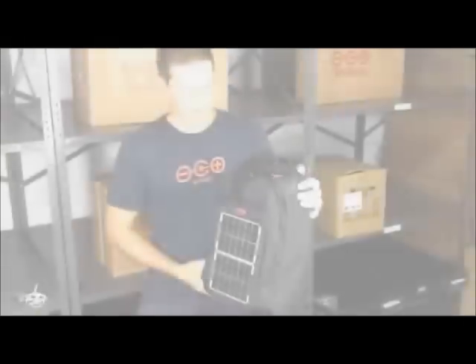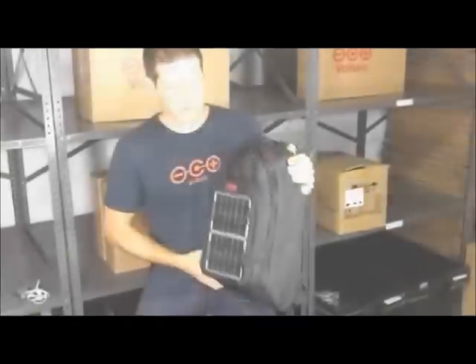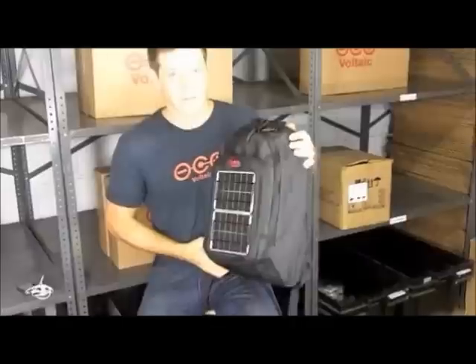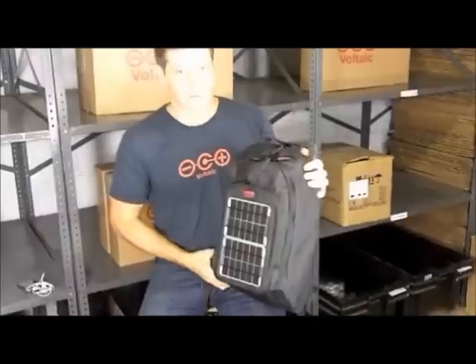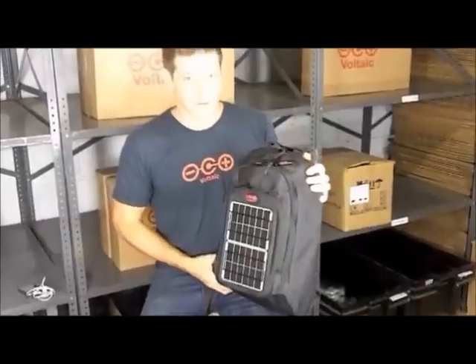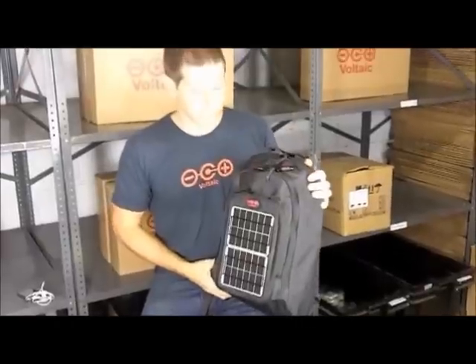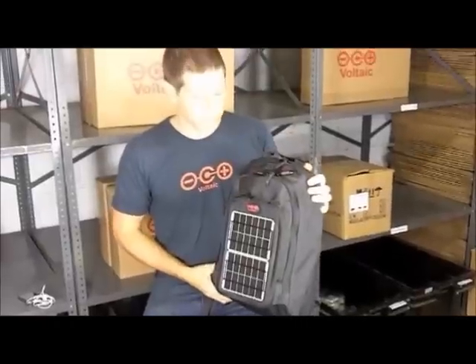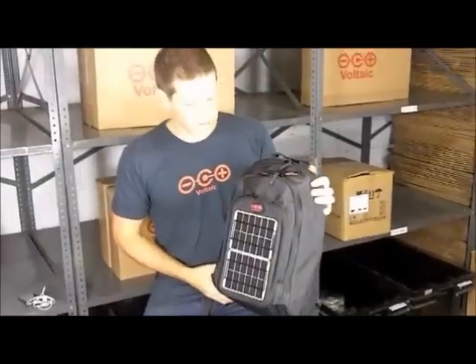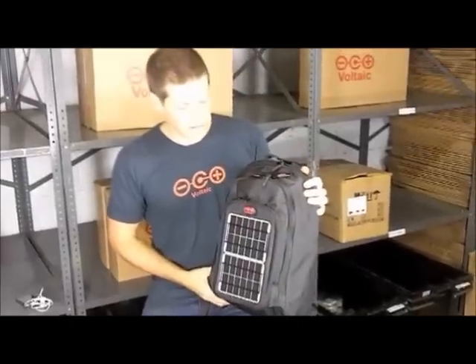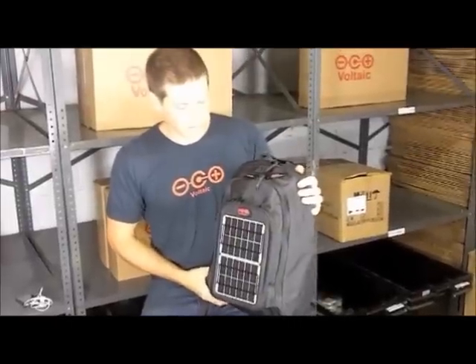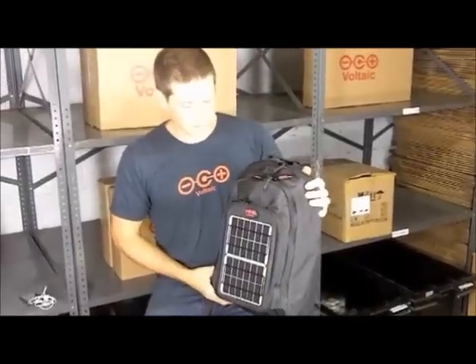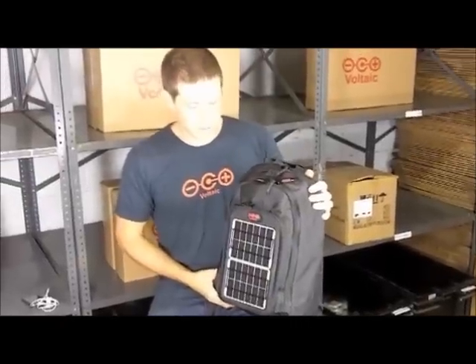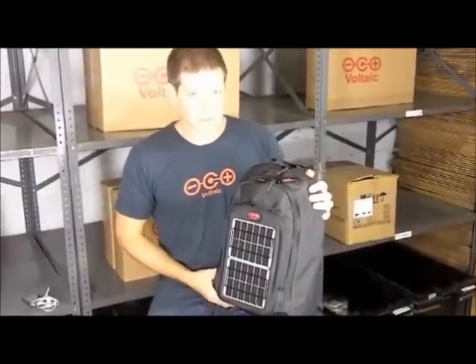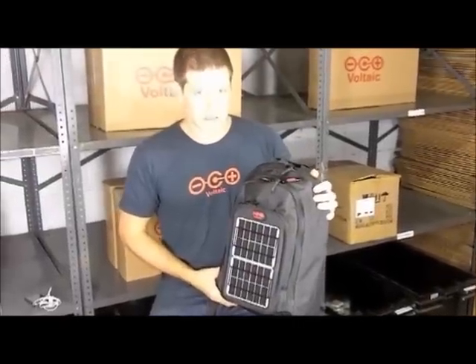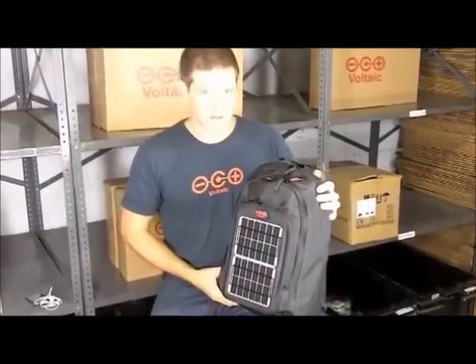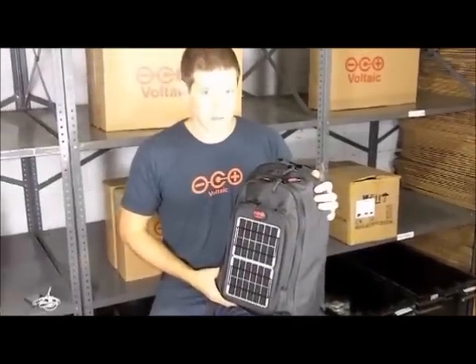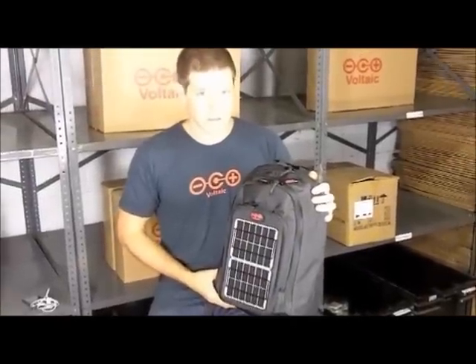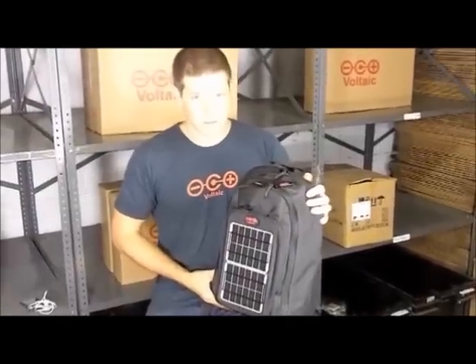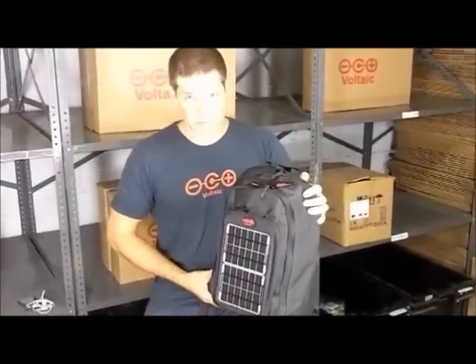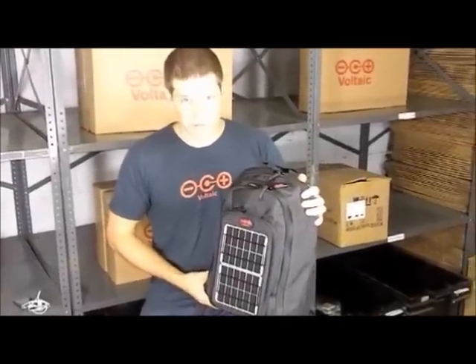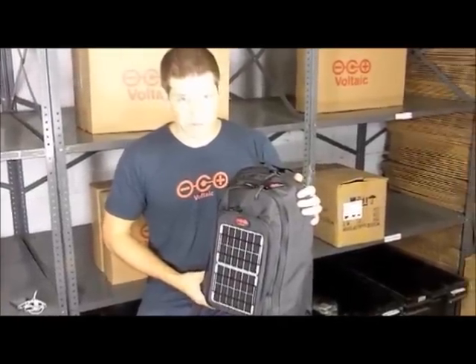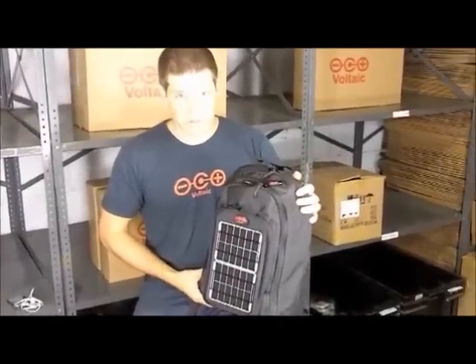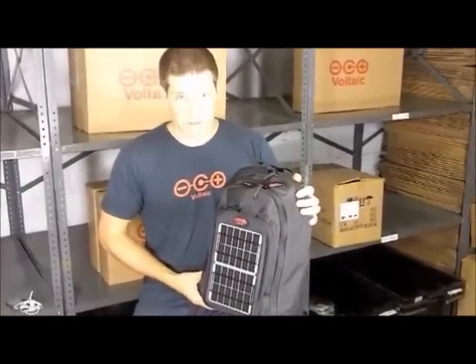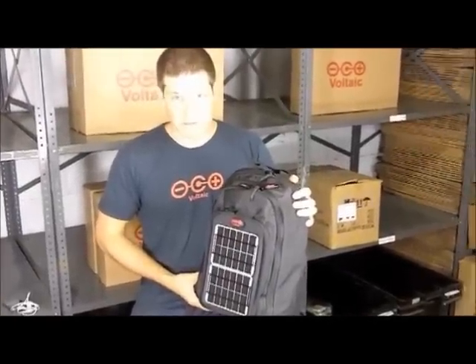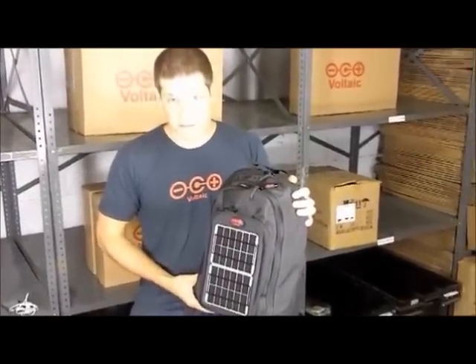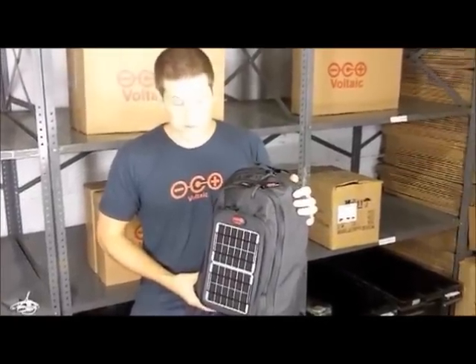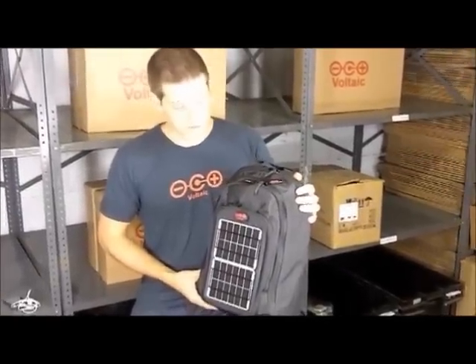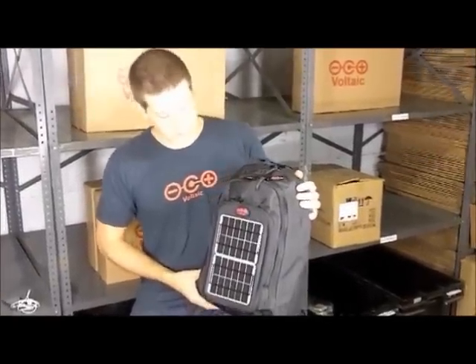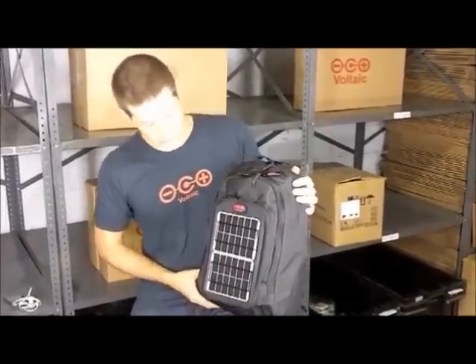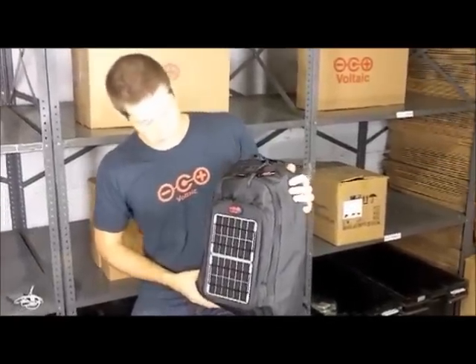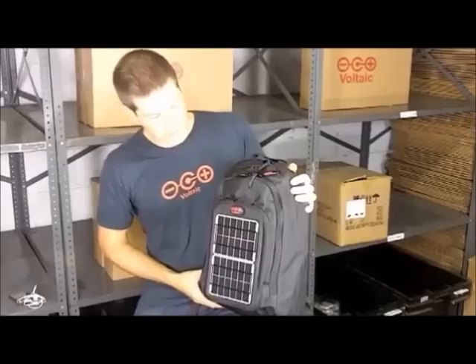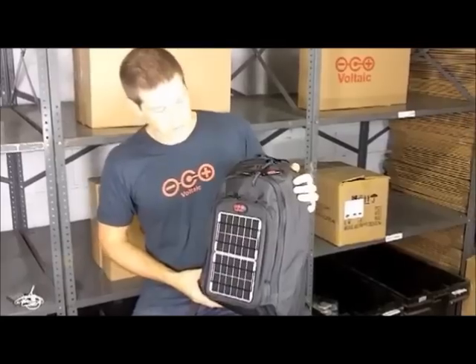This is a converter solar backpack, and it's a solar charger designed to charge up smartphones, digital cameras, and other handheld electronics.